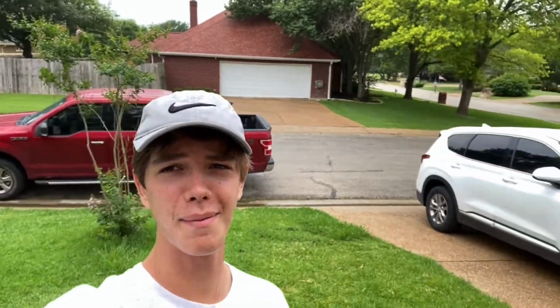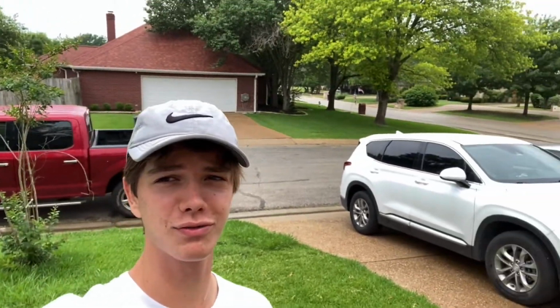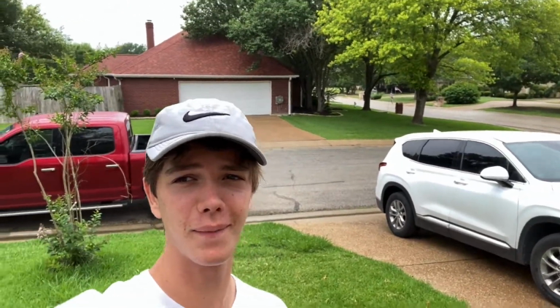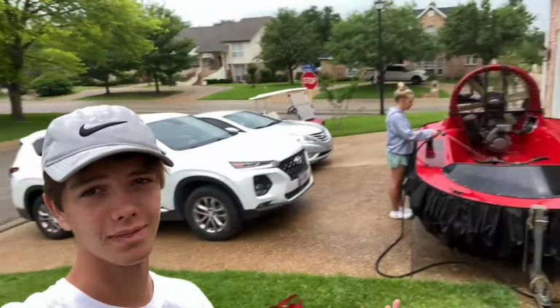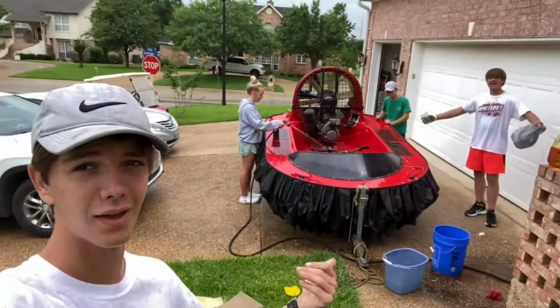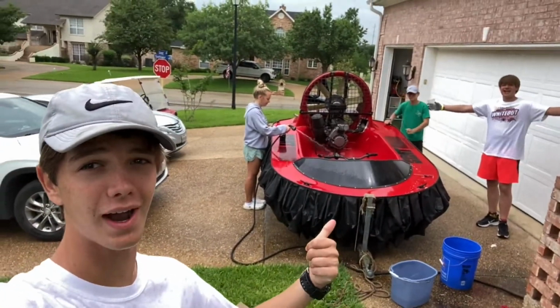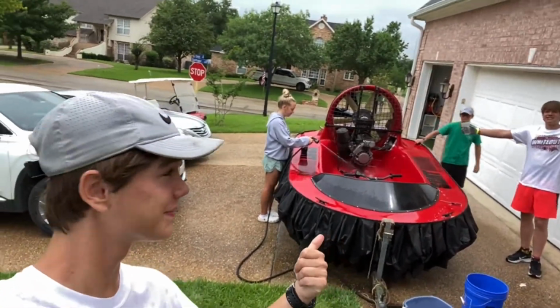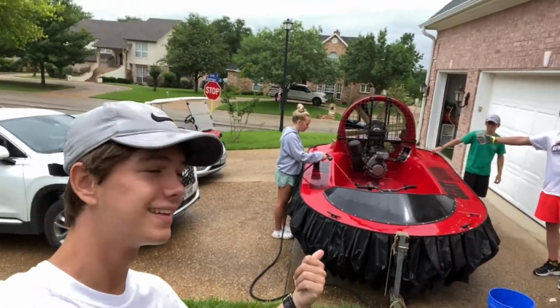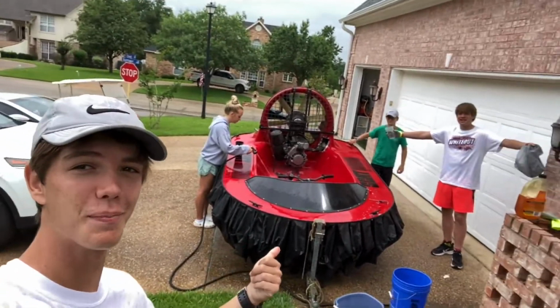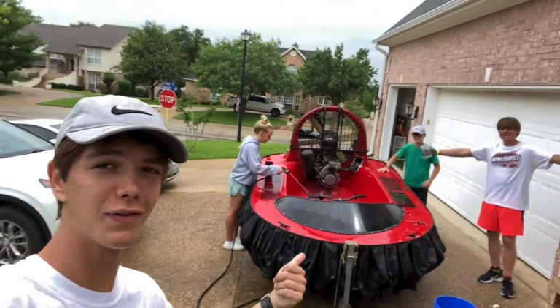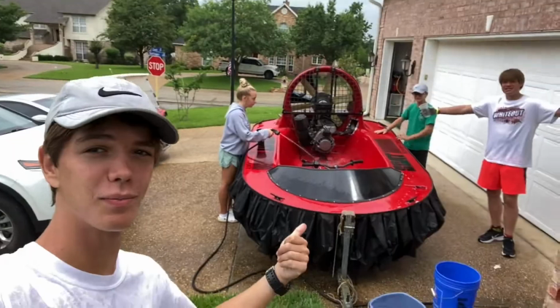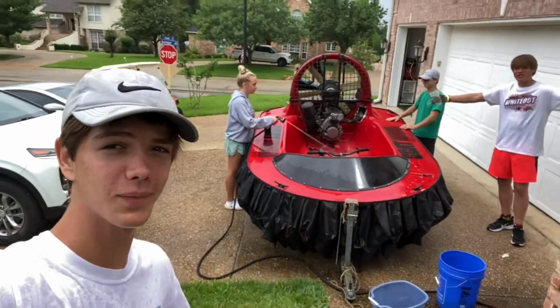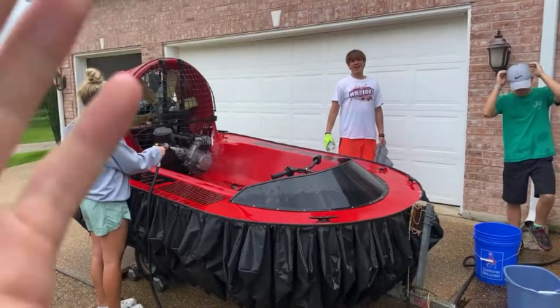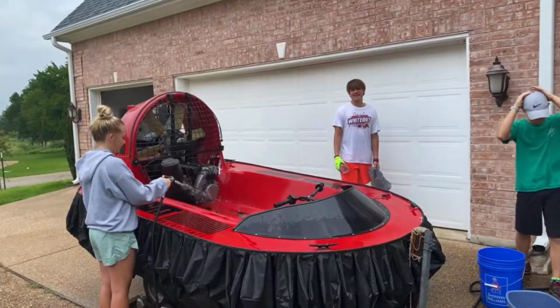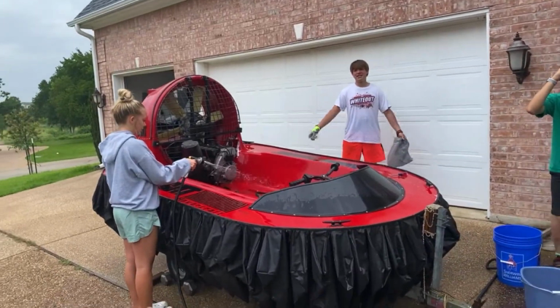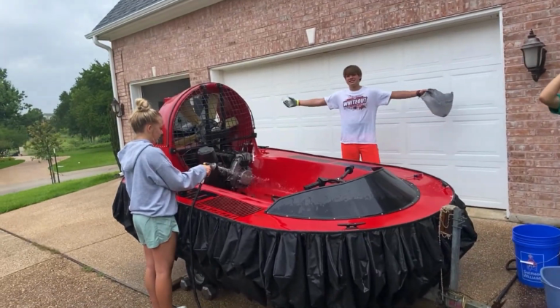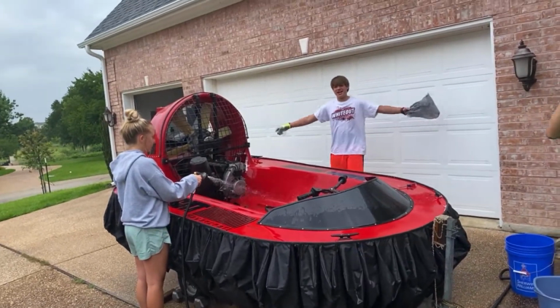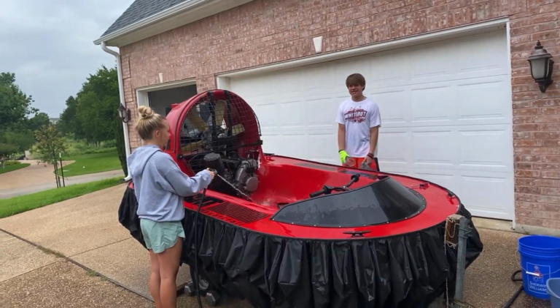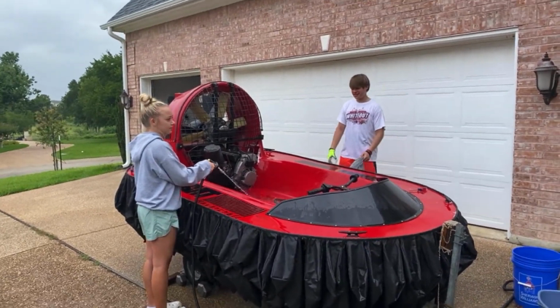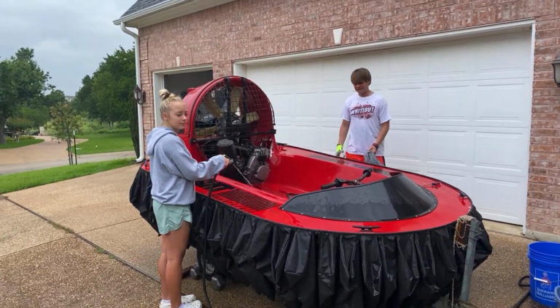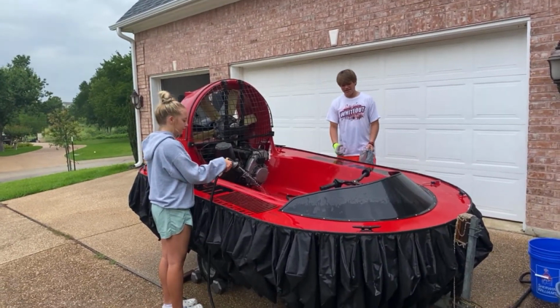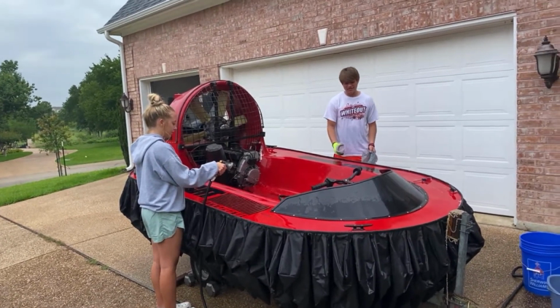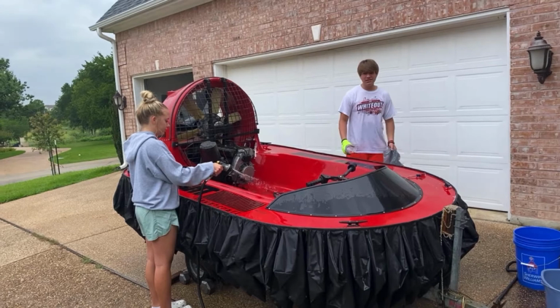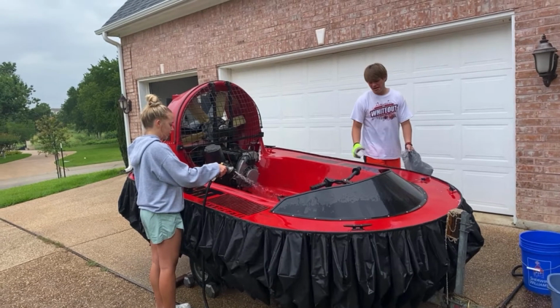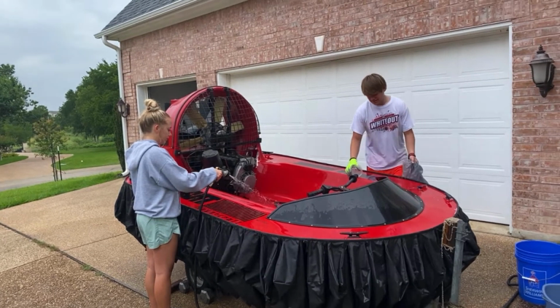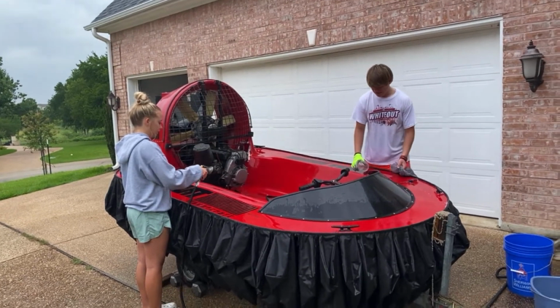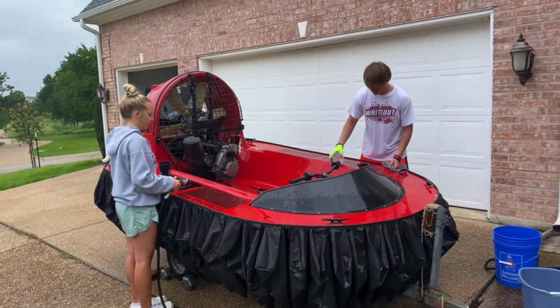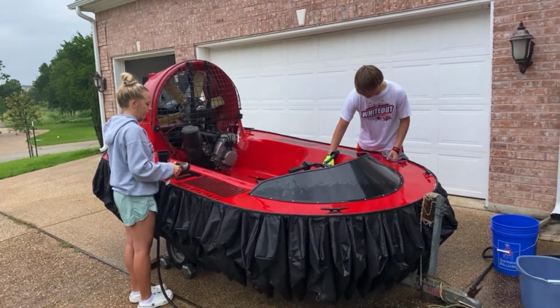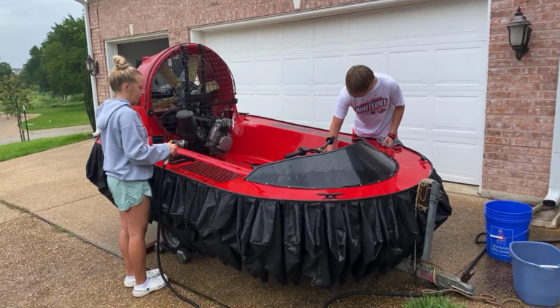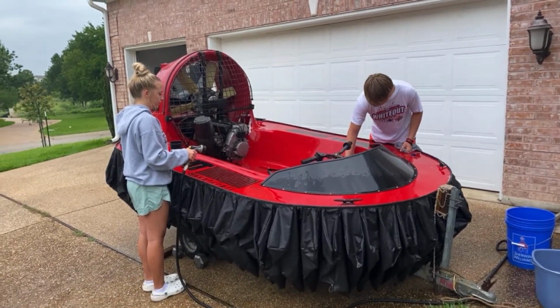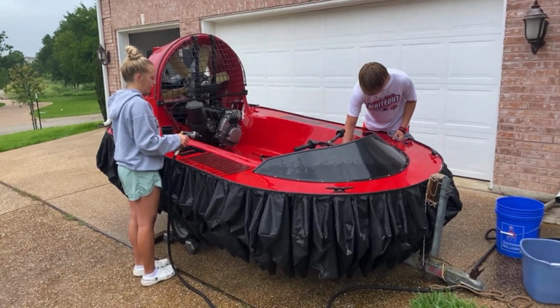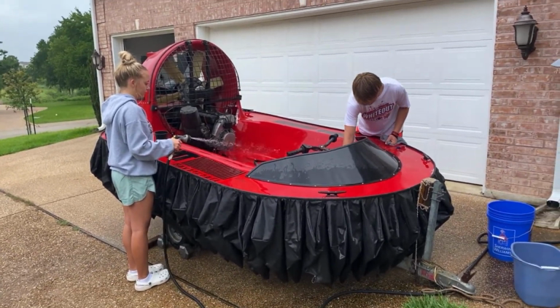All right, project reveal — hovercraft! We bought a hovercraft, boys. I bought this in a garage from this old lady; it was her son's but she dumped it off like years ago and it's just been sitting in a garage.